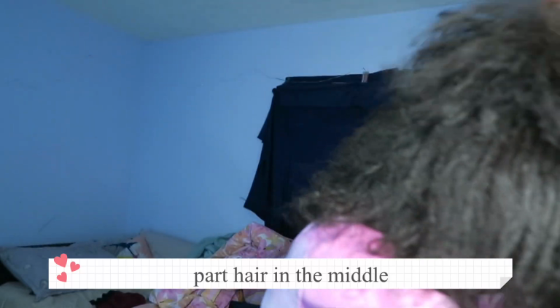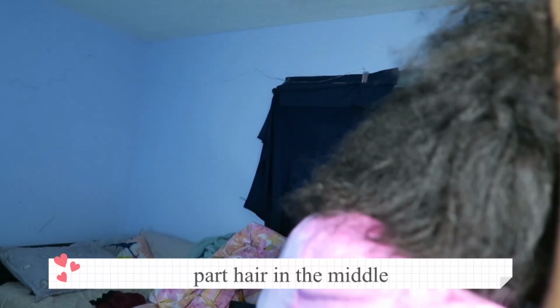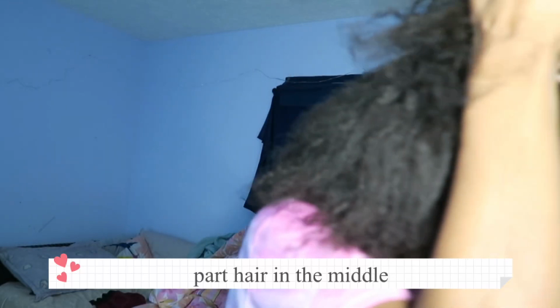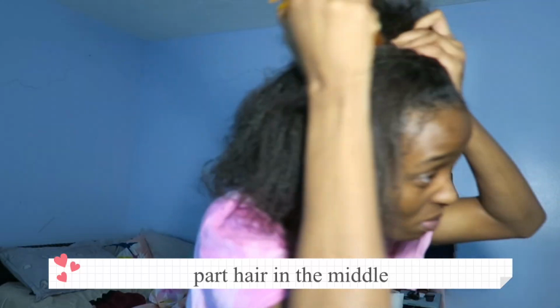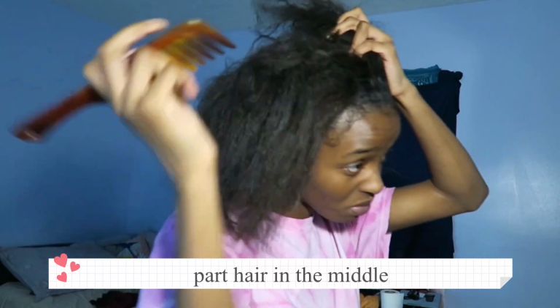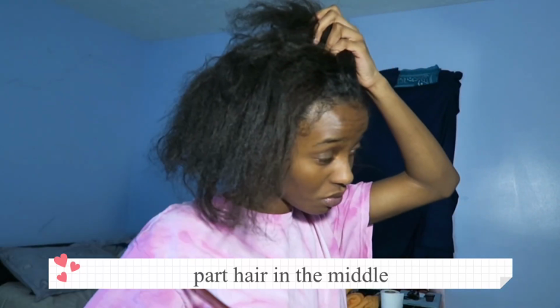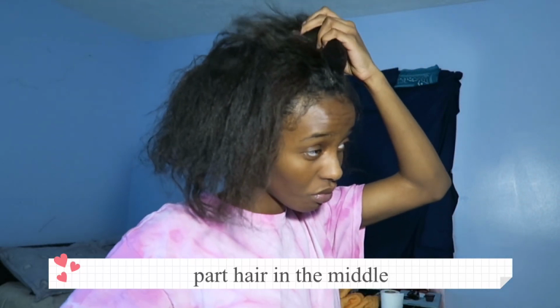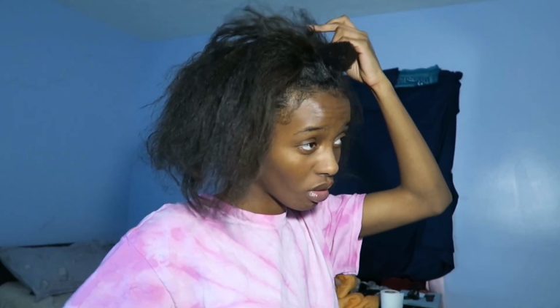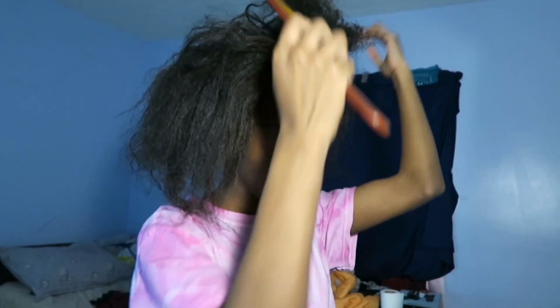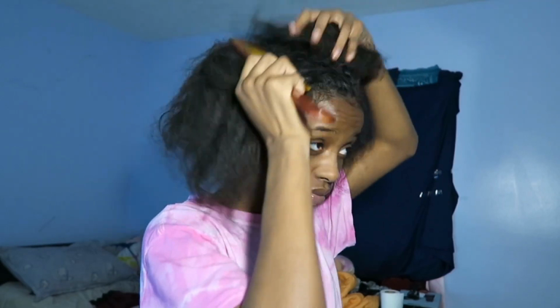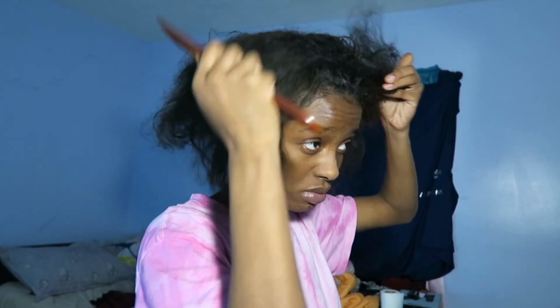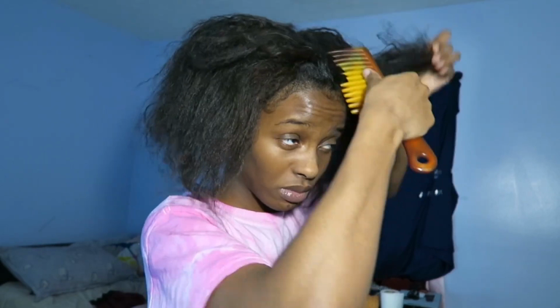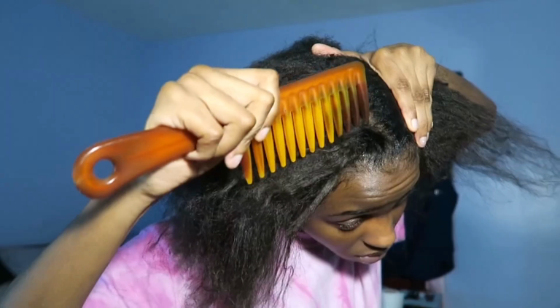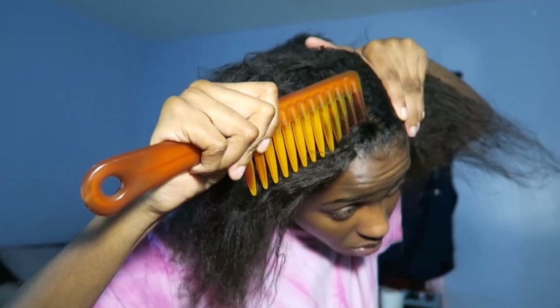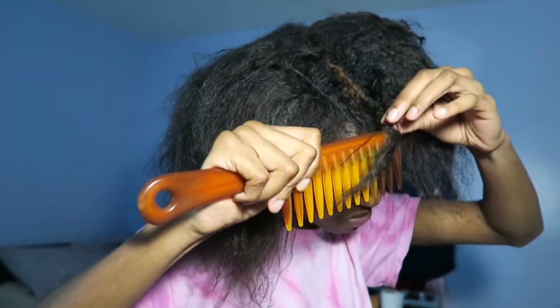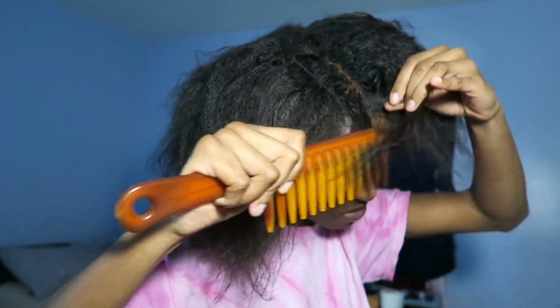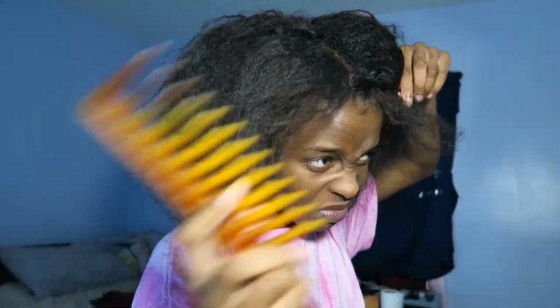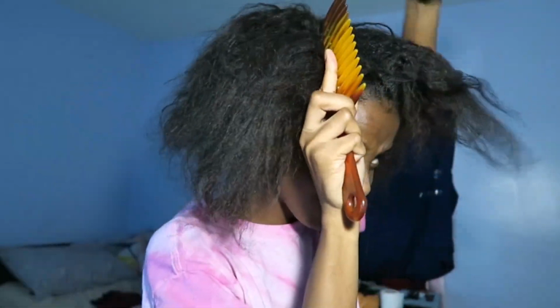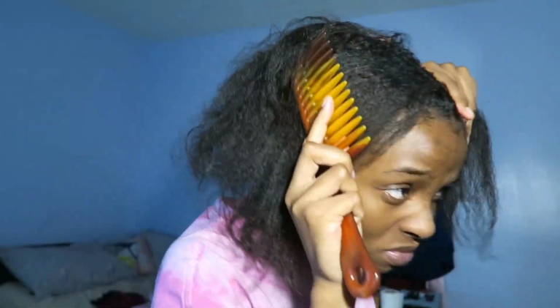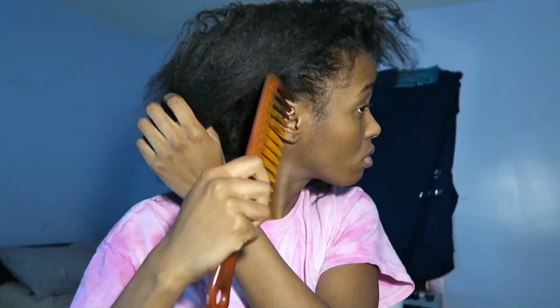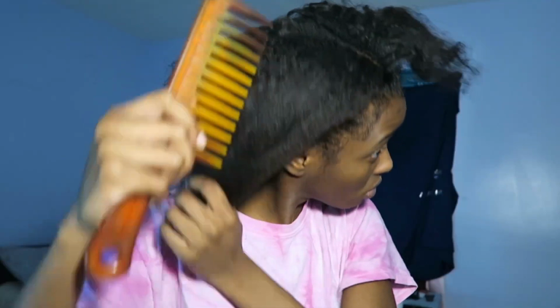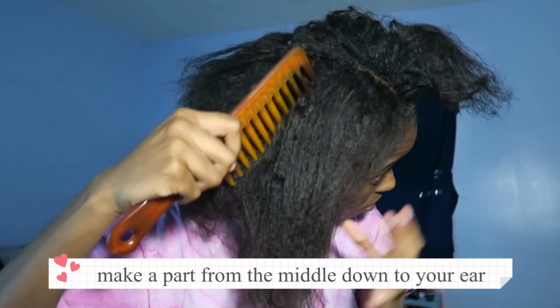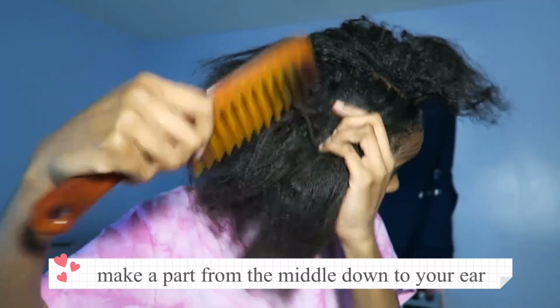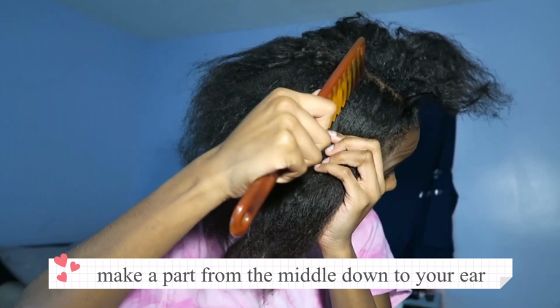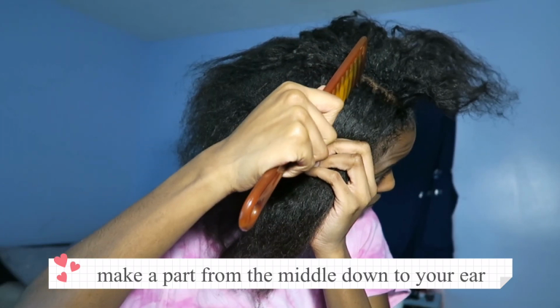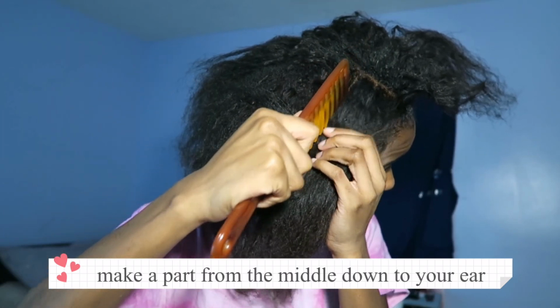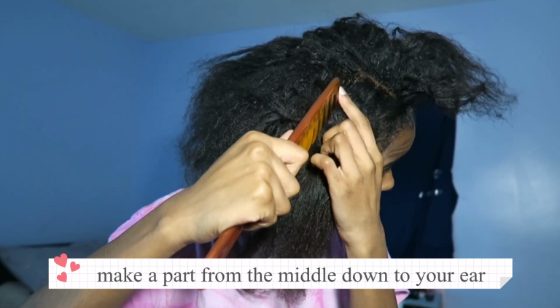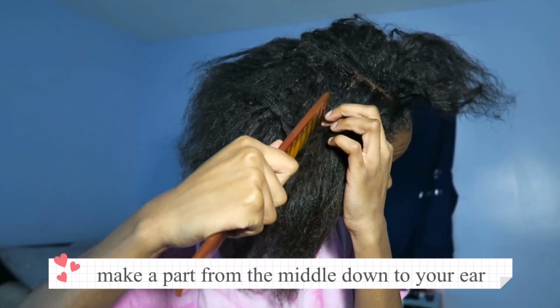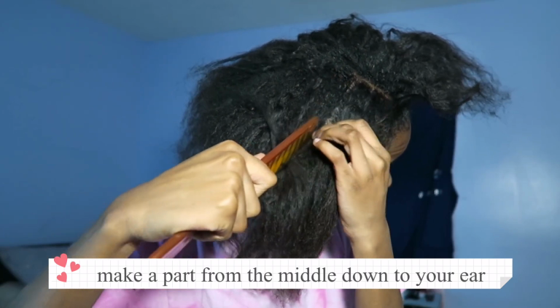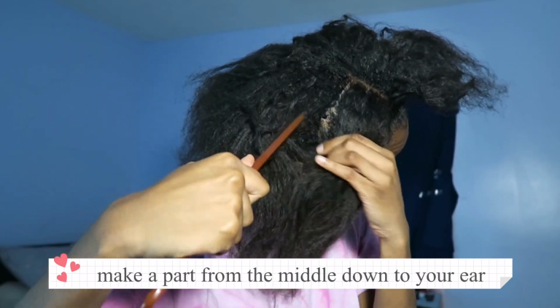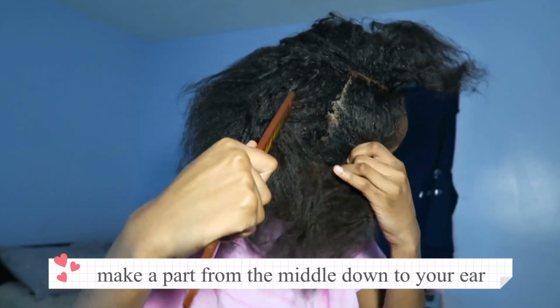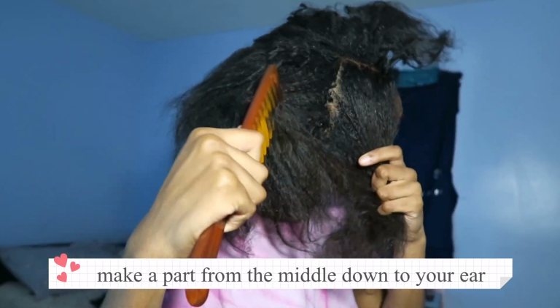Then you're going to make a part straight down the middle. After that, you're going to make another part that's going to start and then stop at the tip of your hair. This is where the cross strands are going to be at.